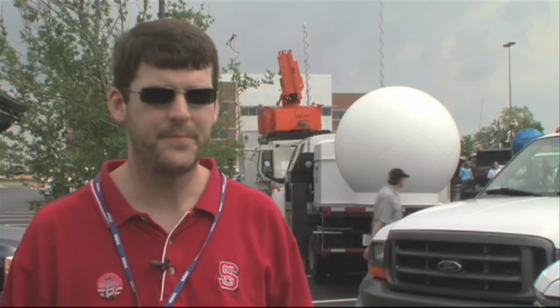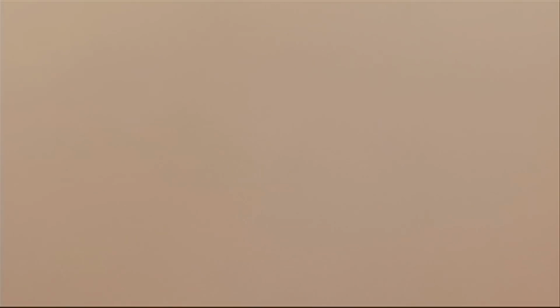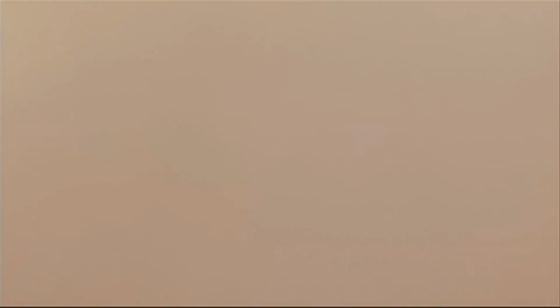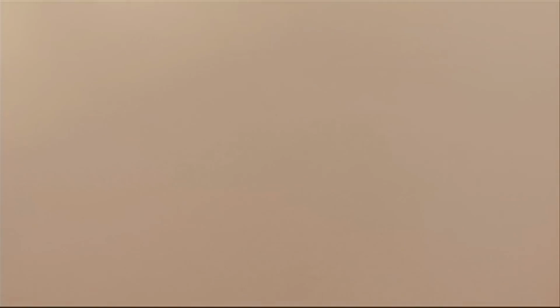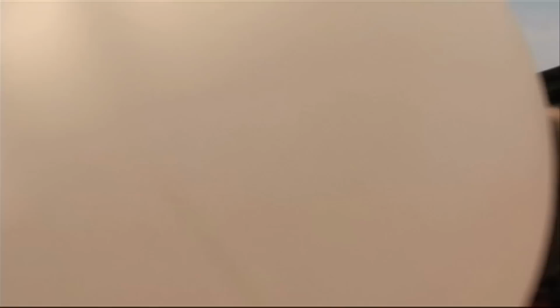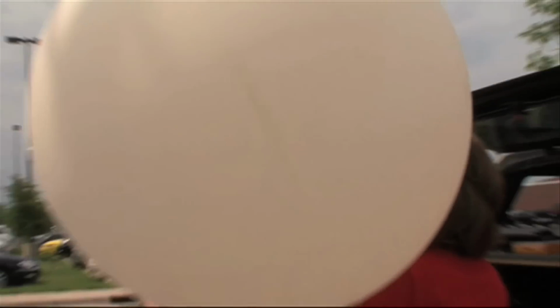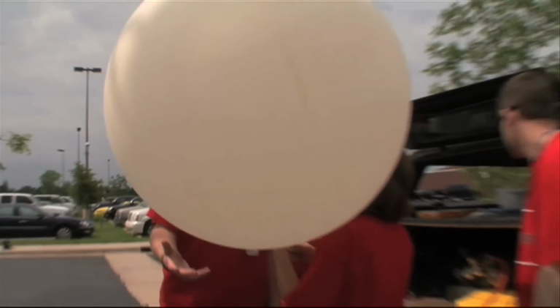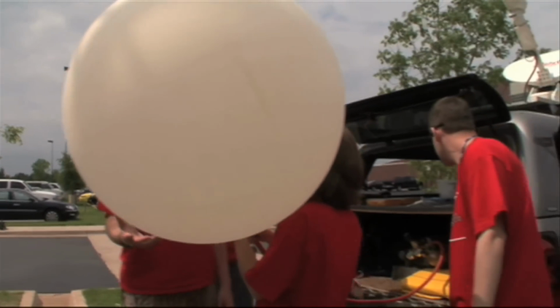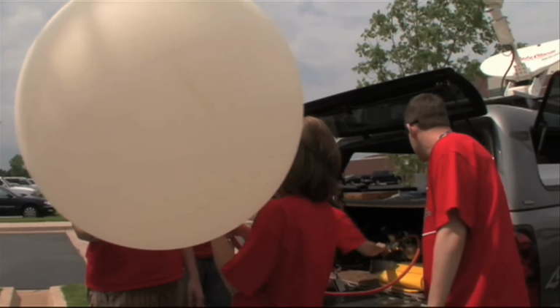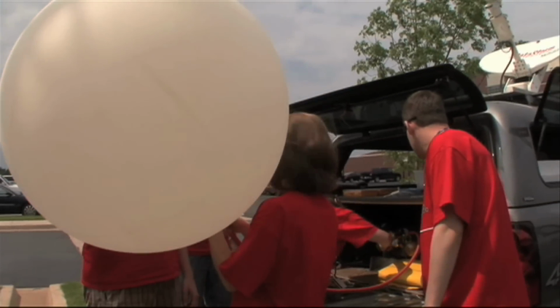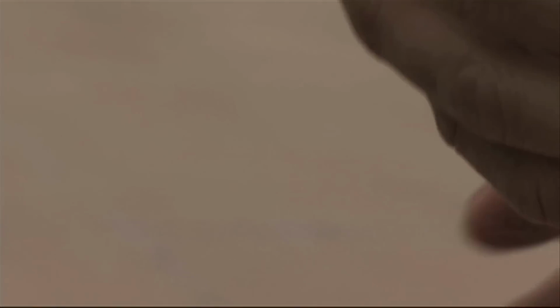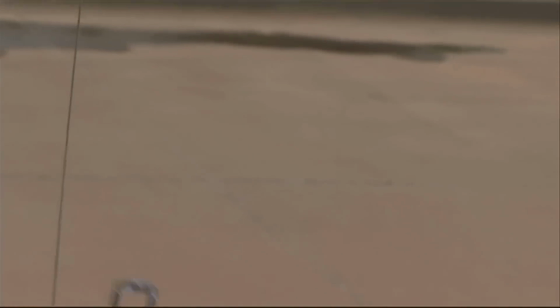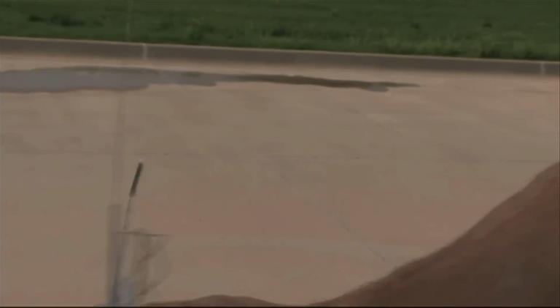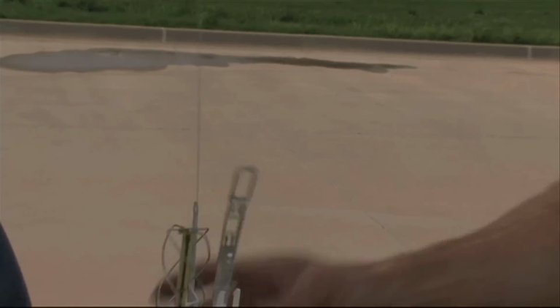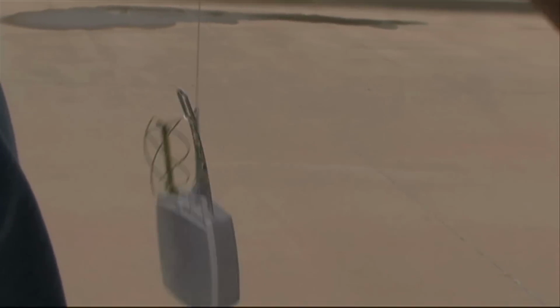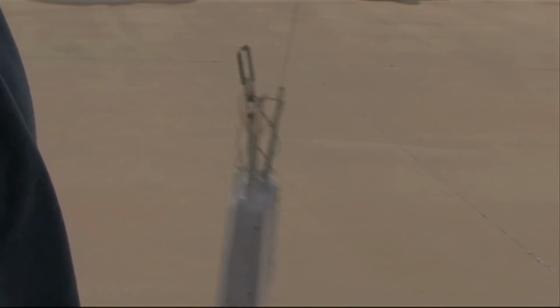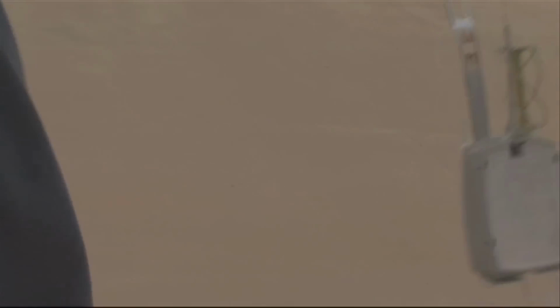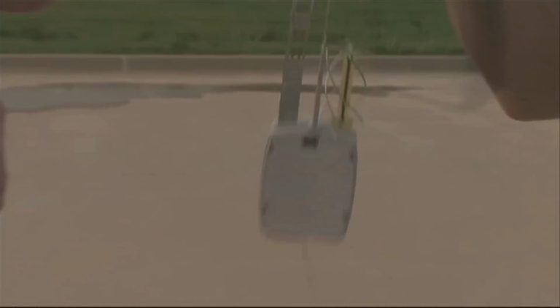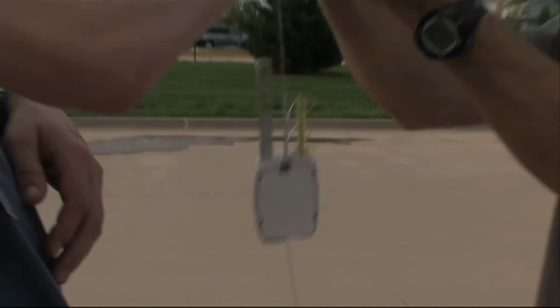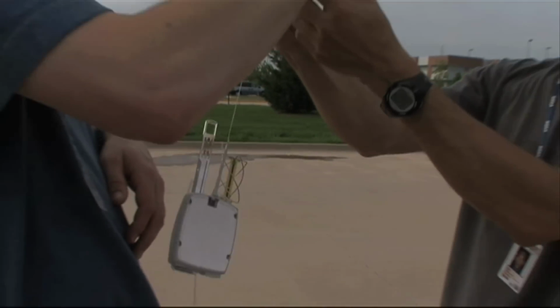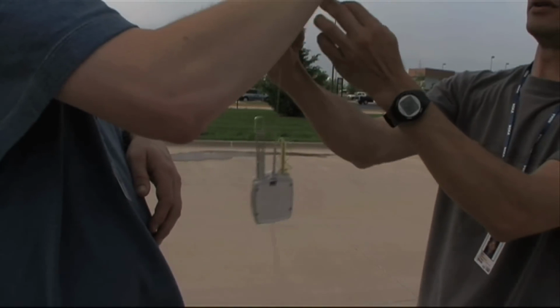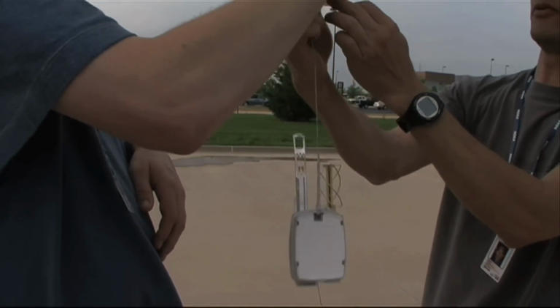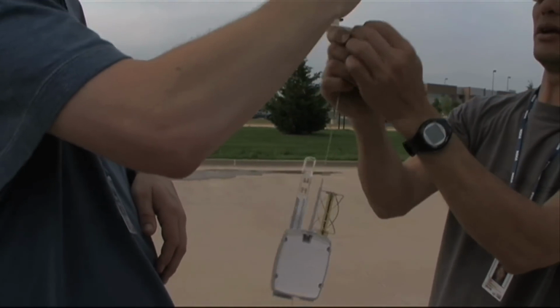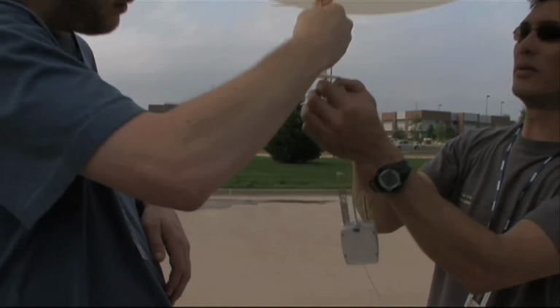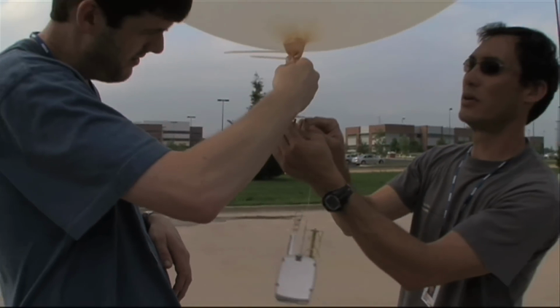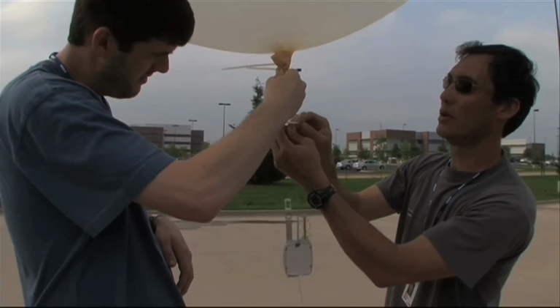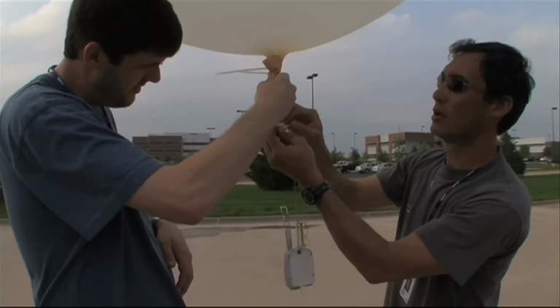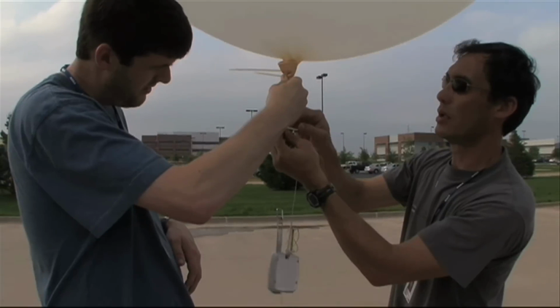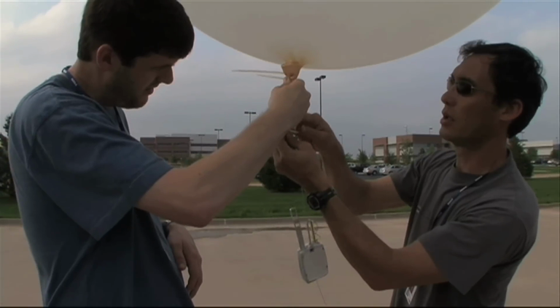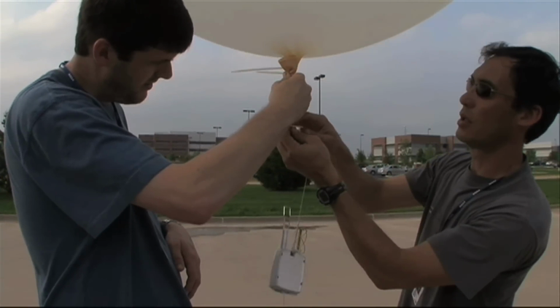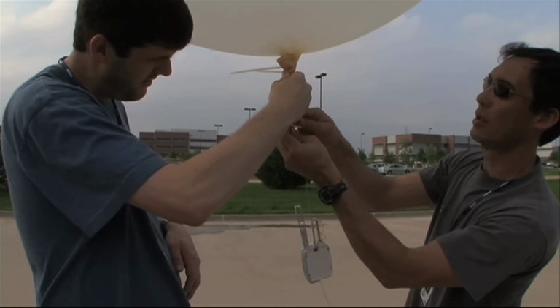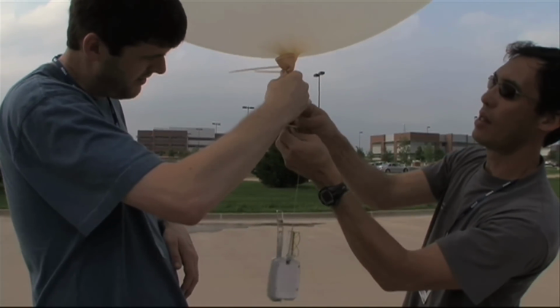Those instruments are going to measure temperature, humidity, pressure, and also the wind. The instruments are housed in a radiosonde, a box that hangs below the balloon and transmits radio signals to a receiver on the ground.